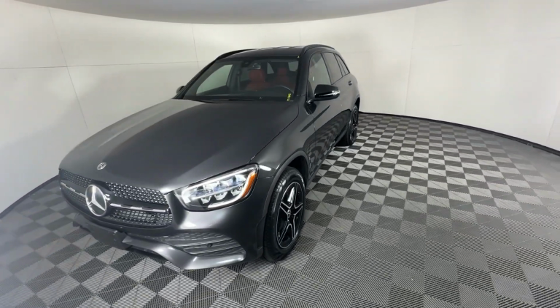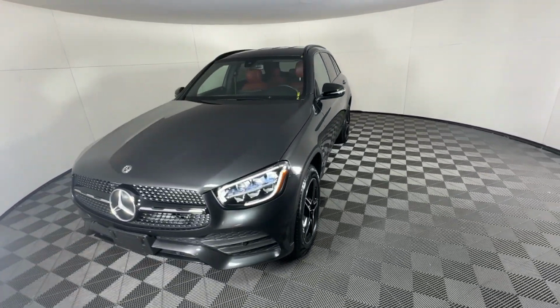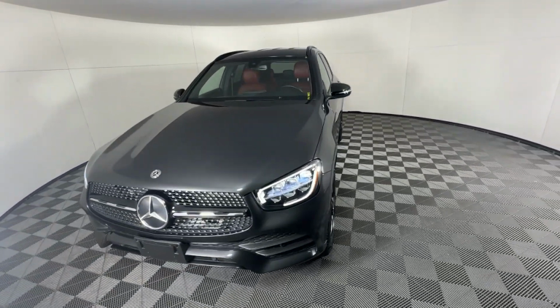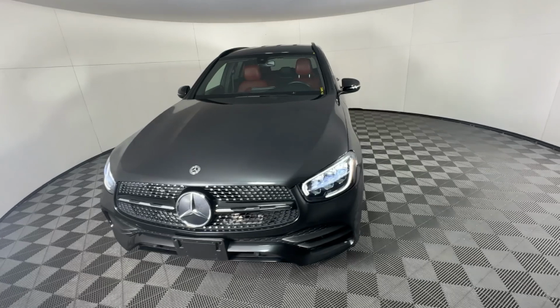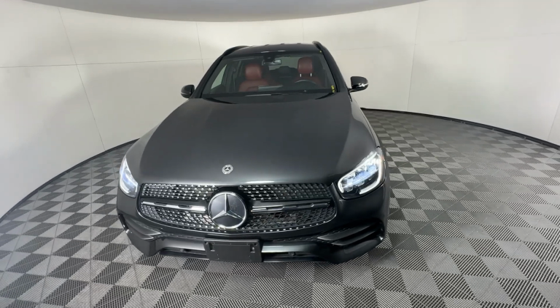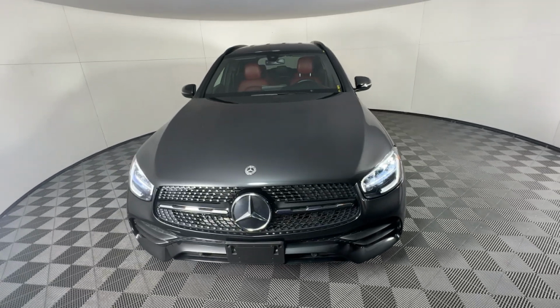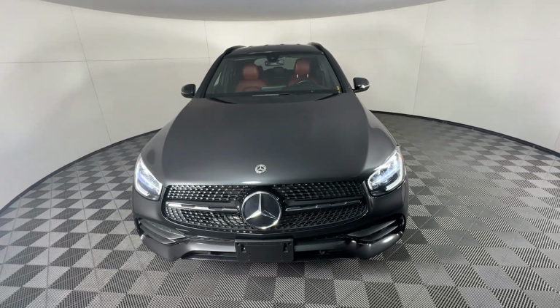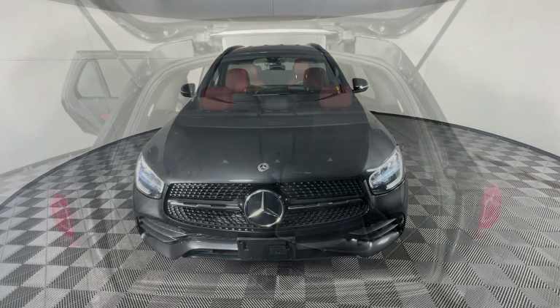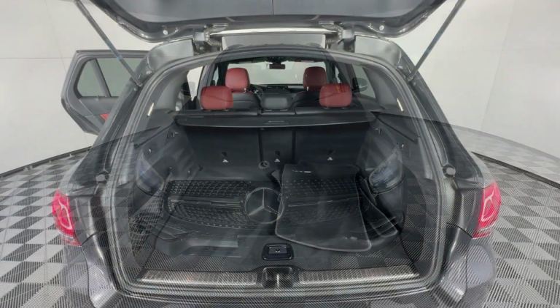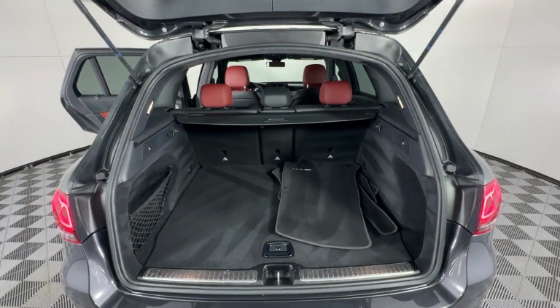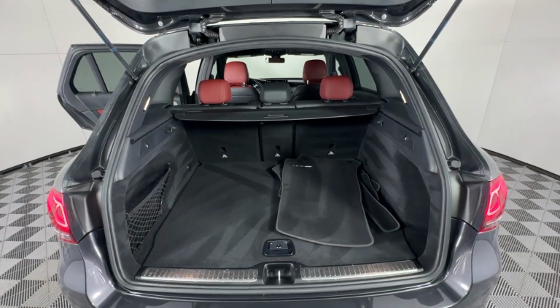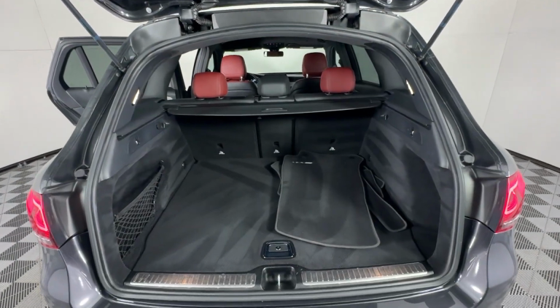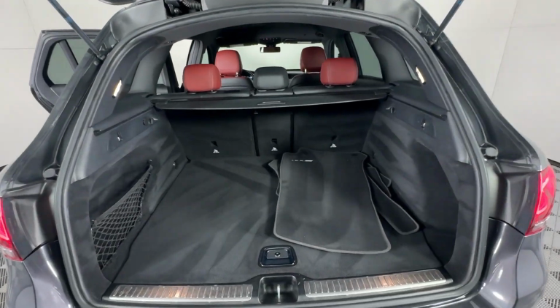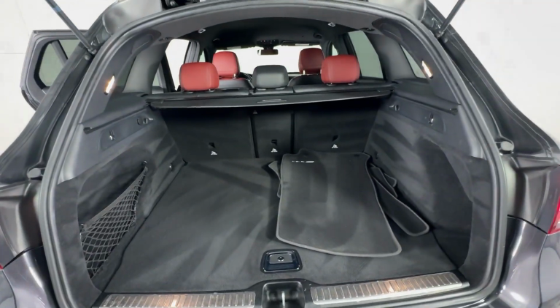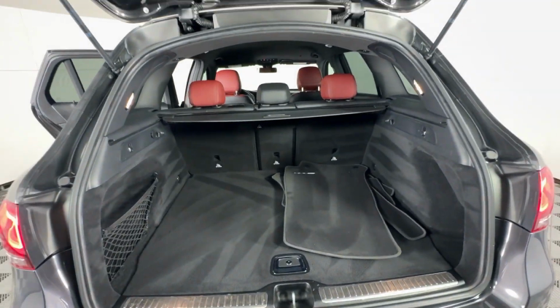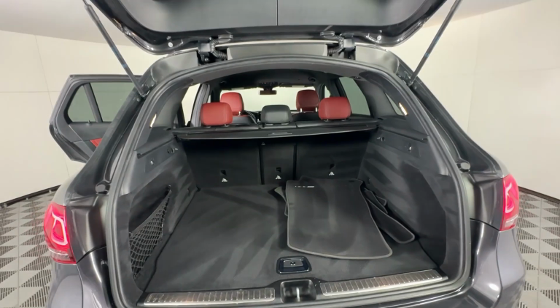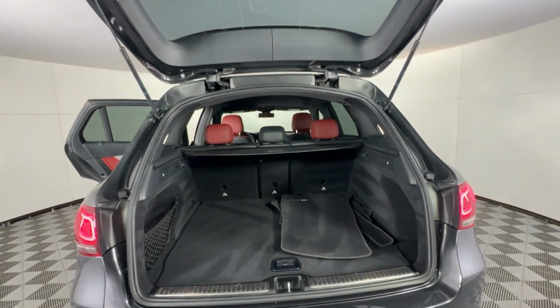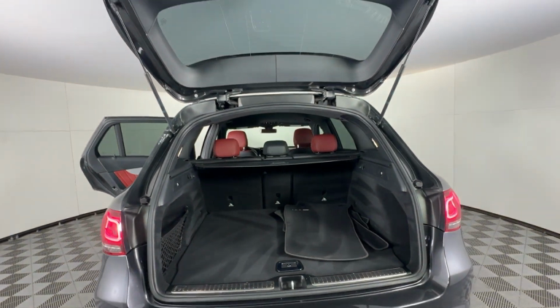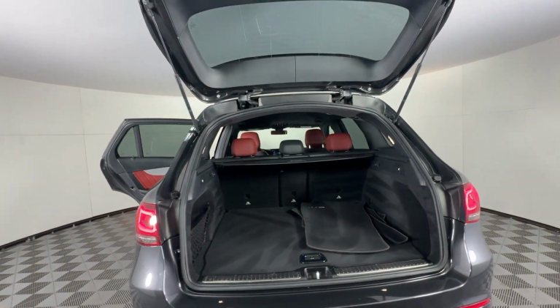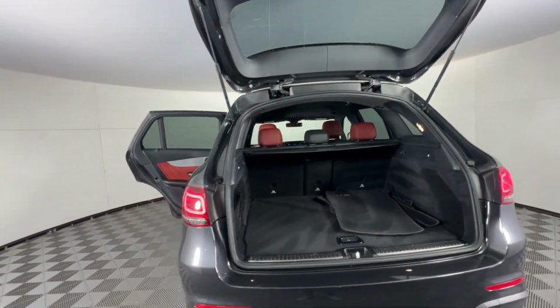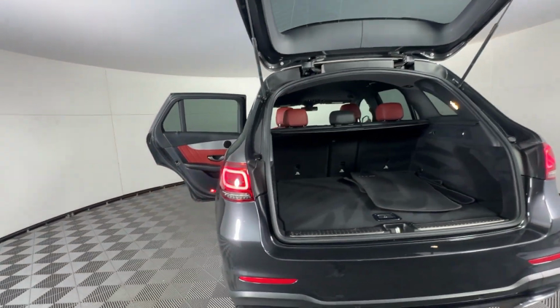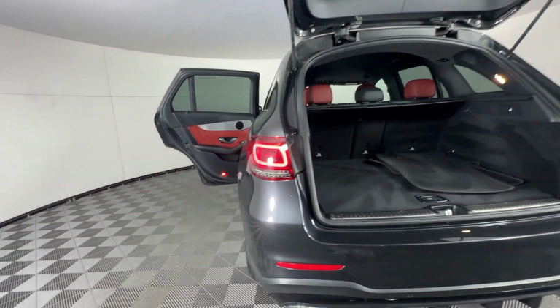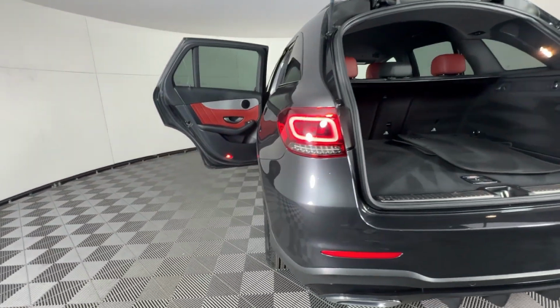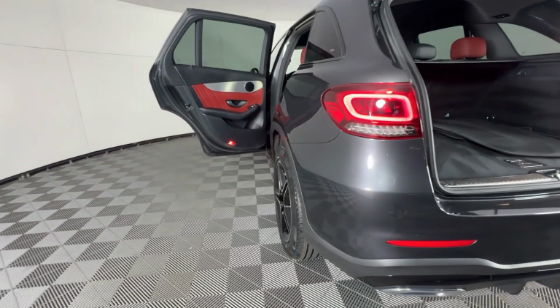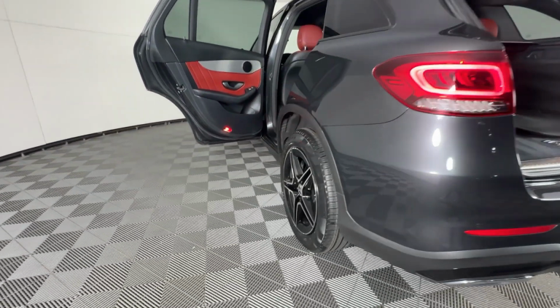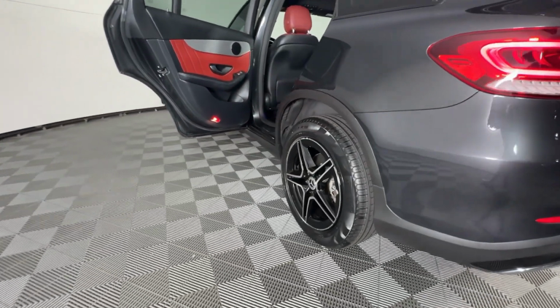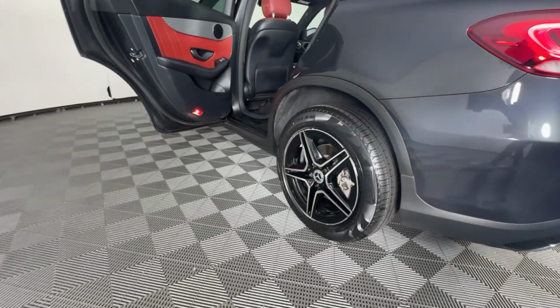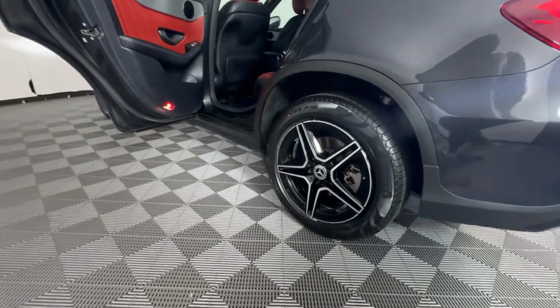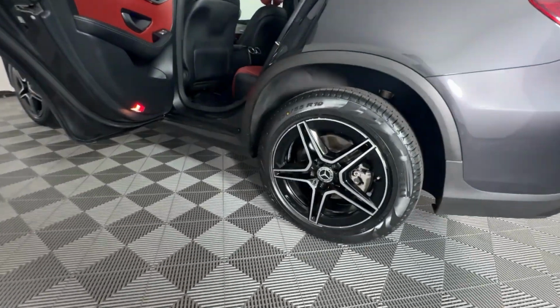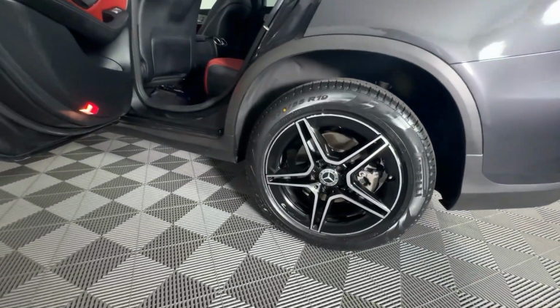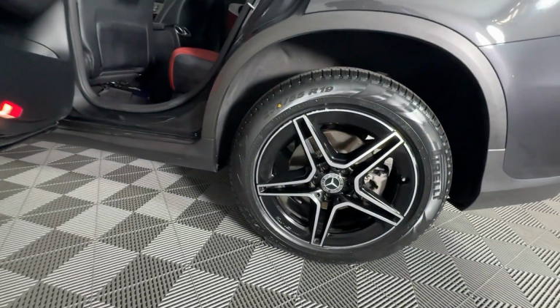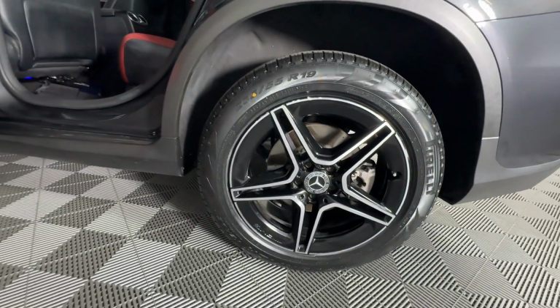Apple CarPlay and/or Android Auto, touchscreen infotainment system, keyless entry, keyless start, satellite radio, power passenger seat, woodgrain interior trim, heated mirrors, fog lamps, and backup camera.